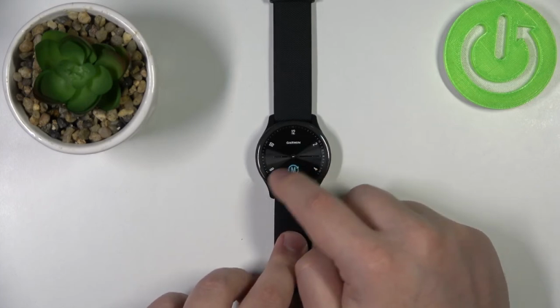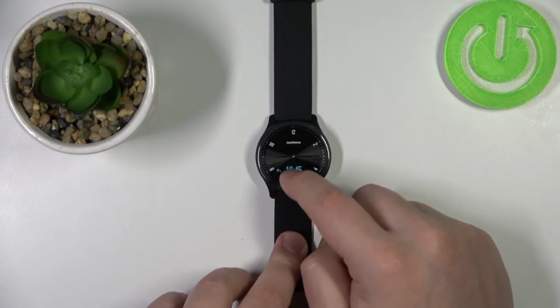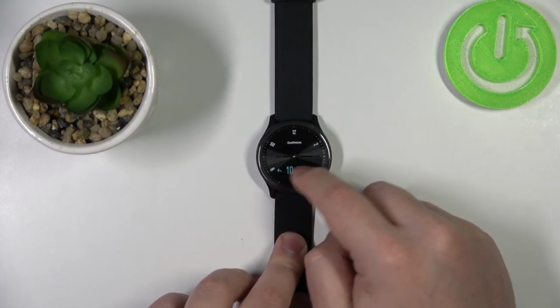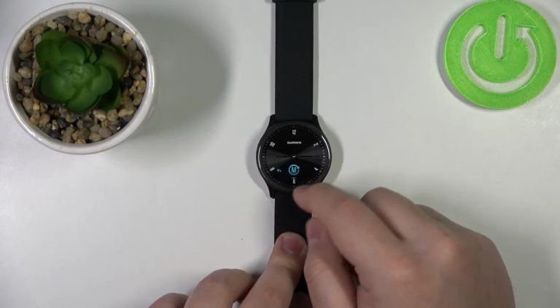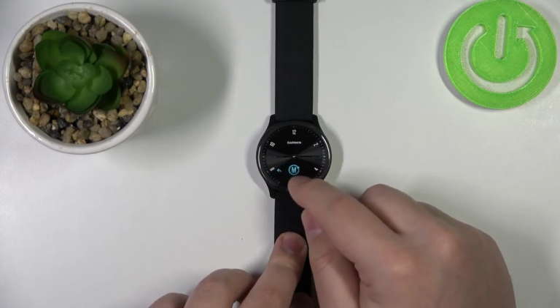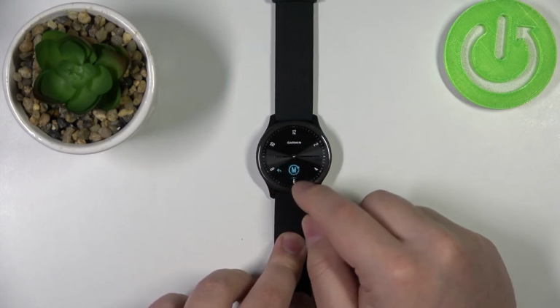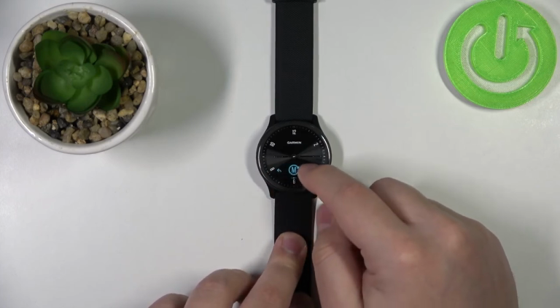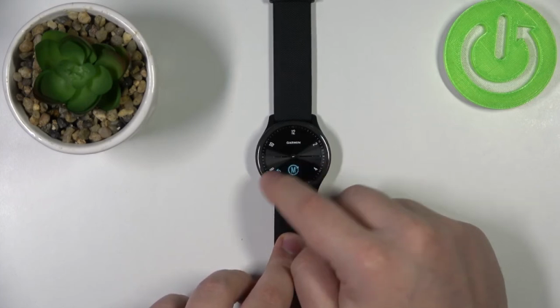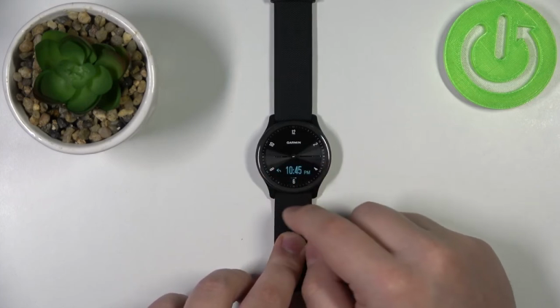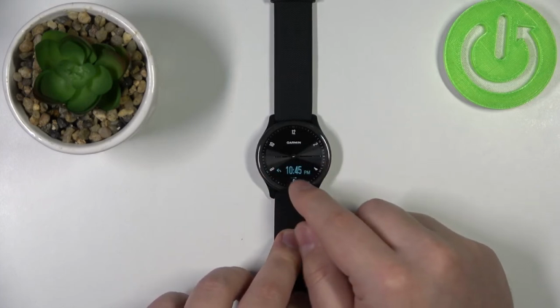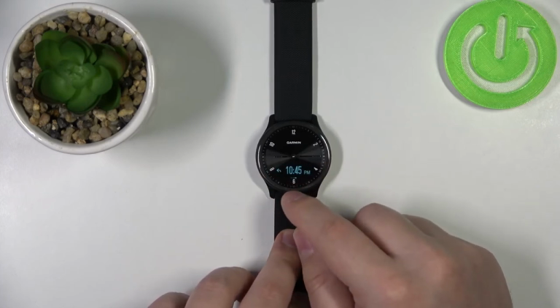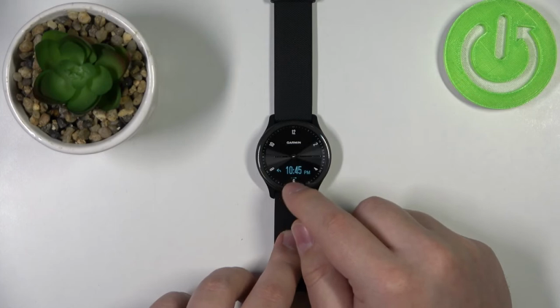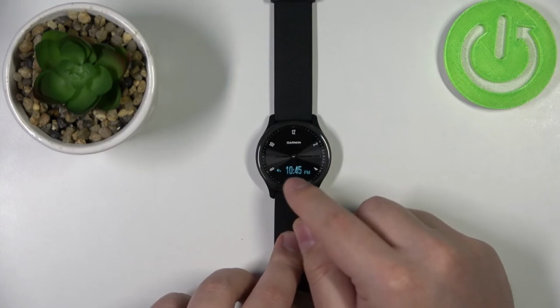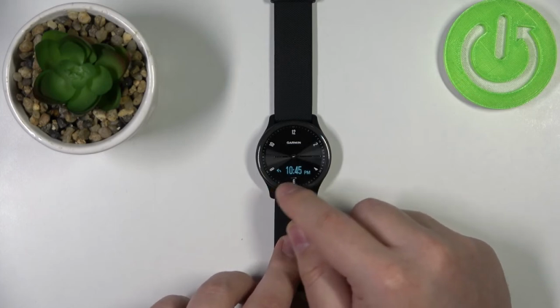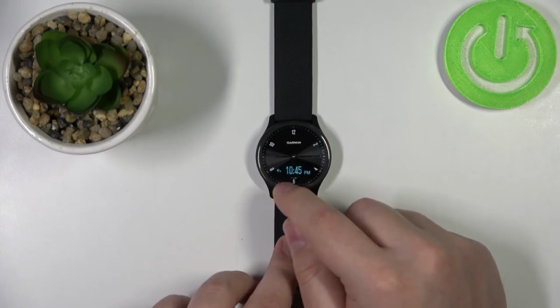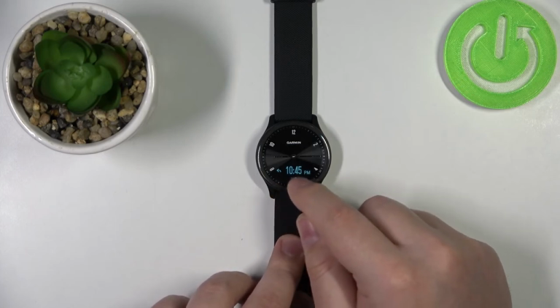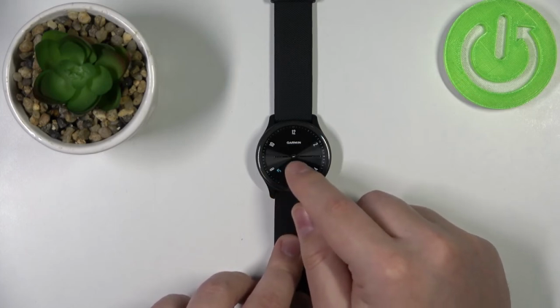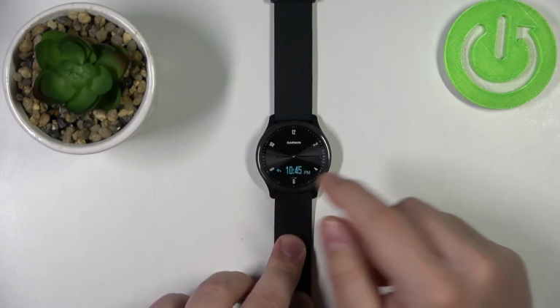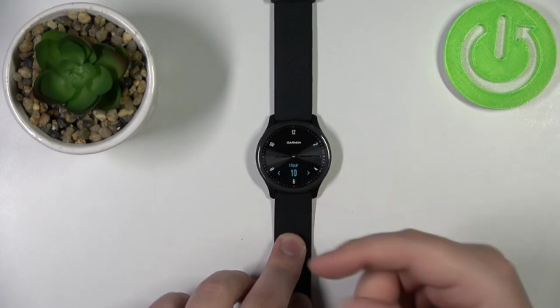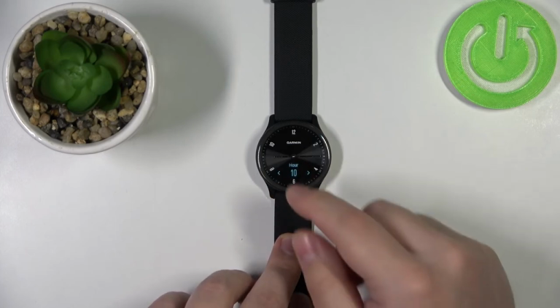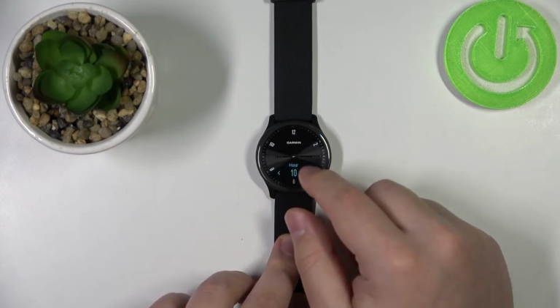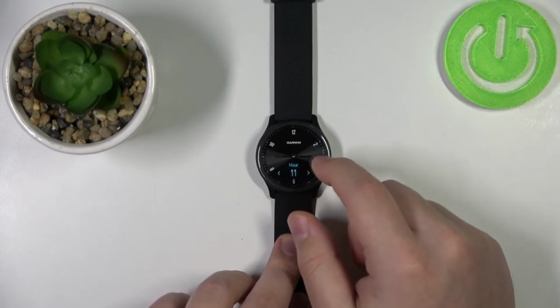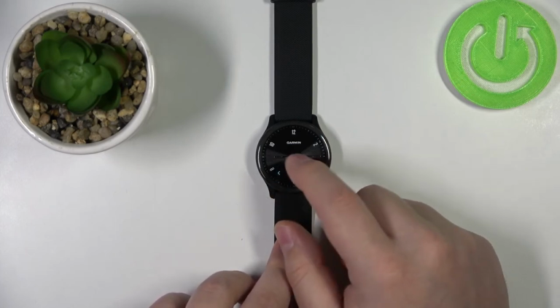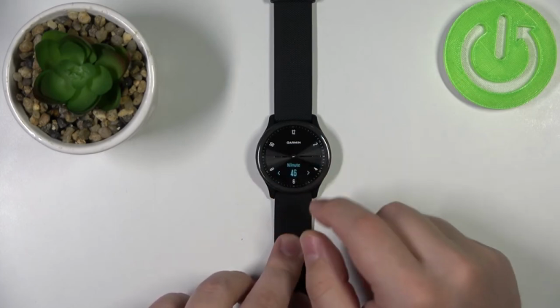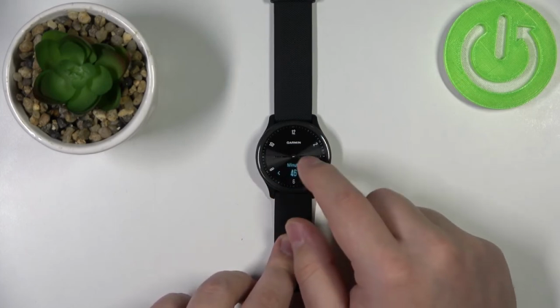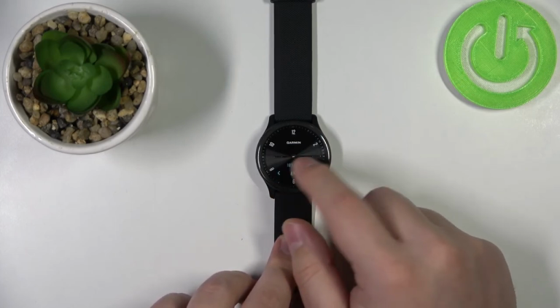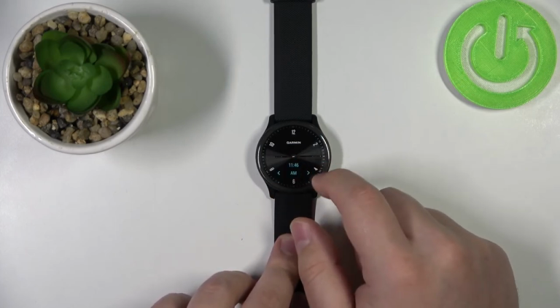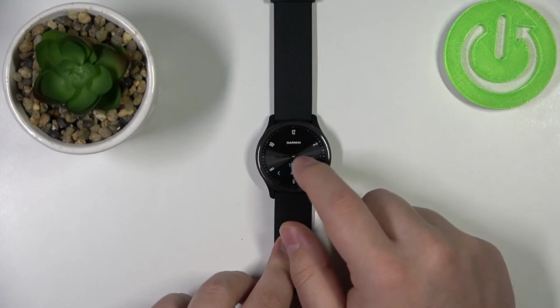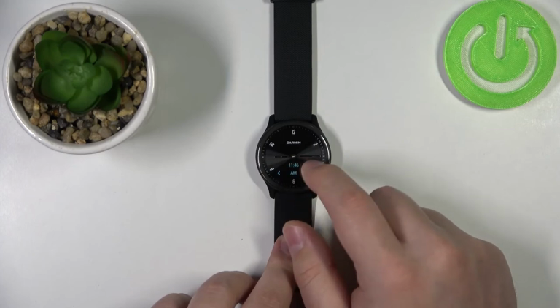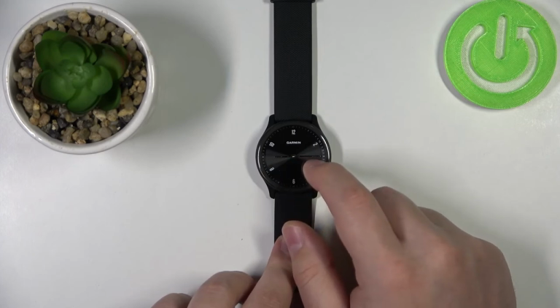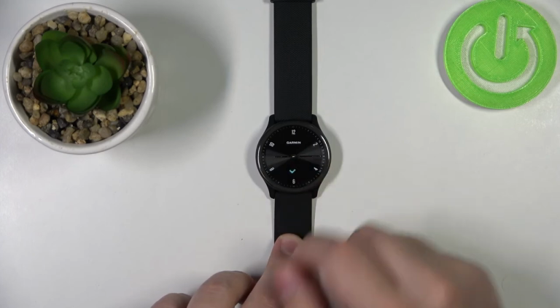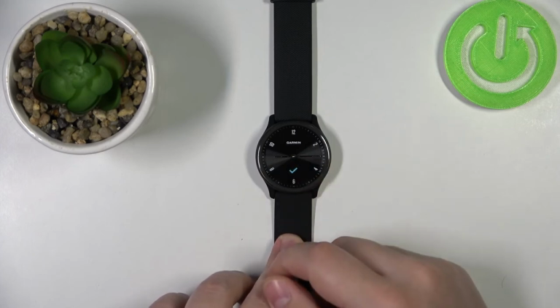Once it's set to manual, you will have another option in this menu — you will basically see the time, and you can tap it to adjust it if you want.